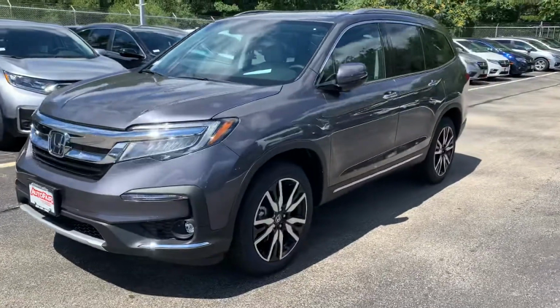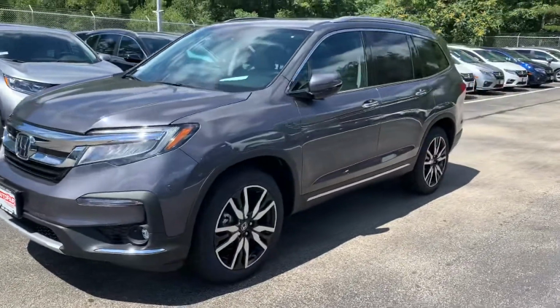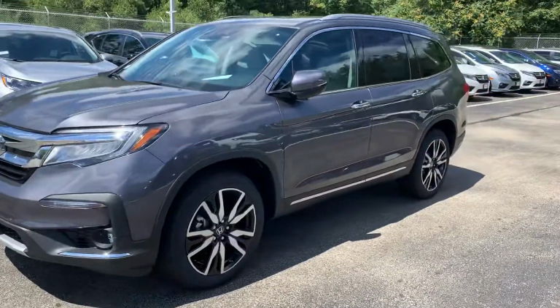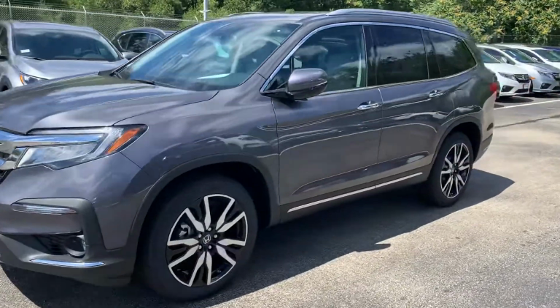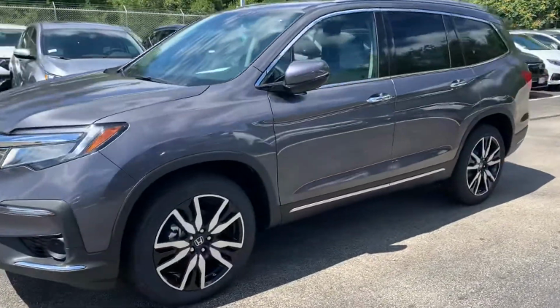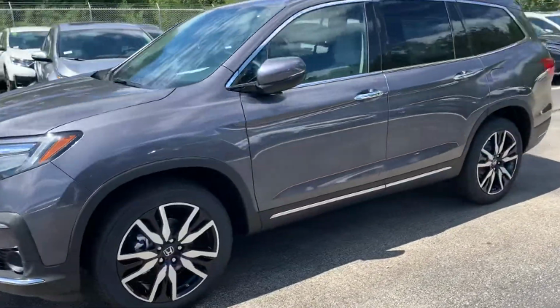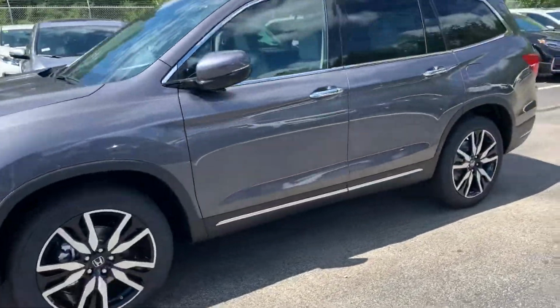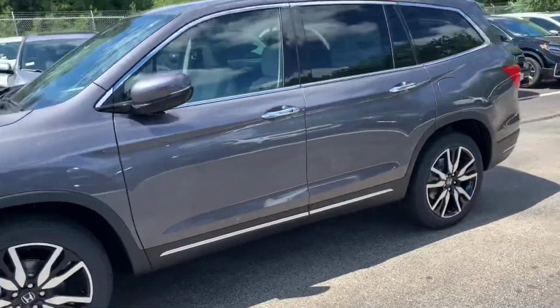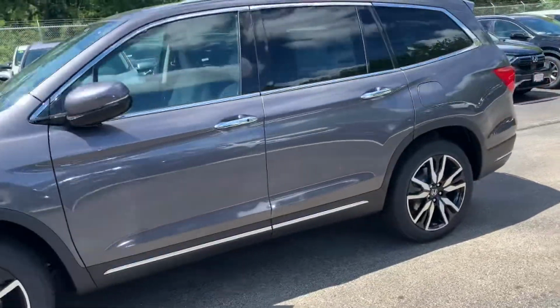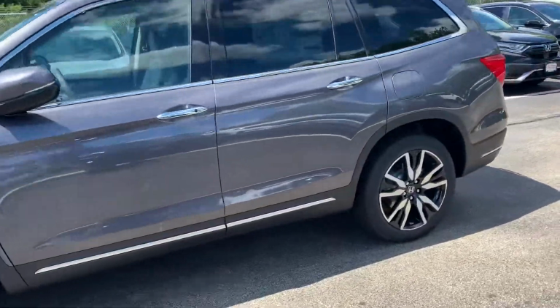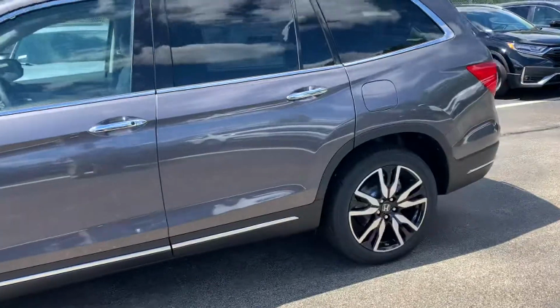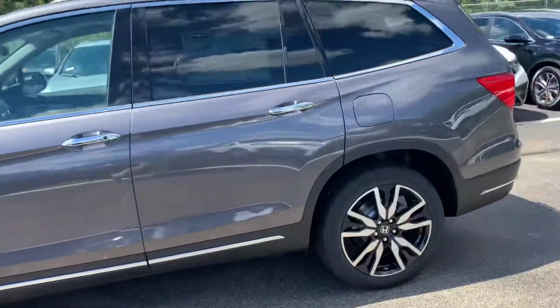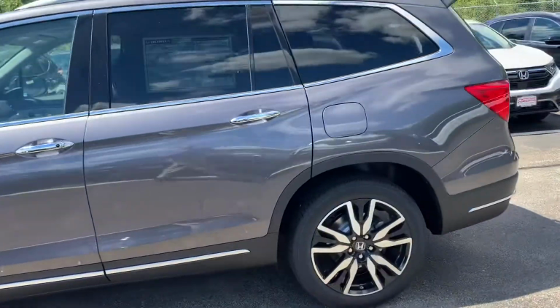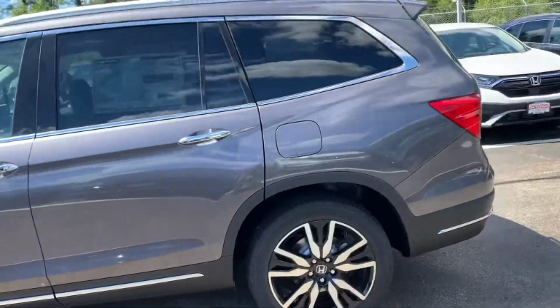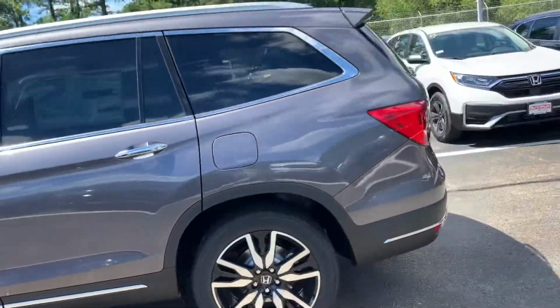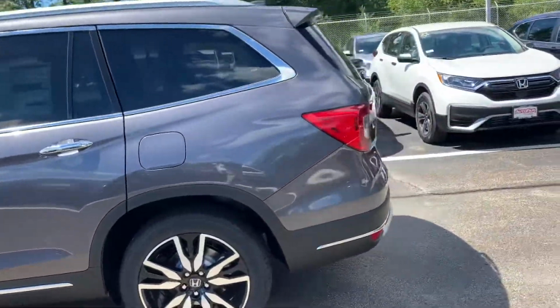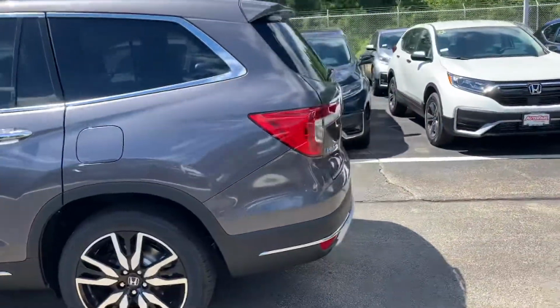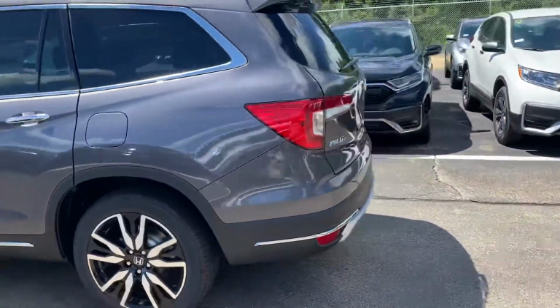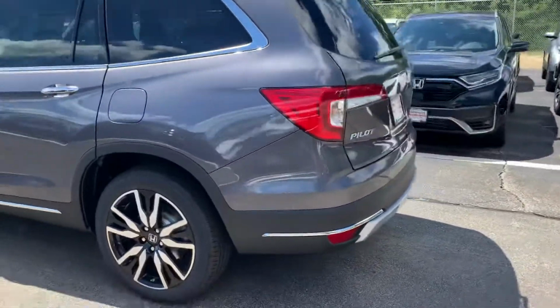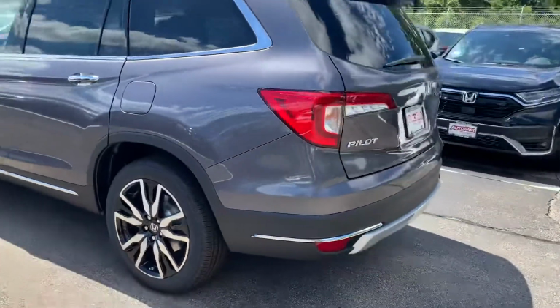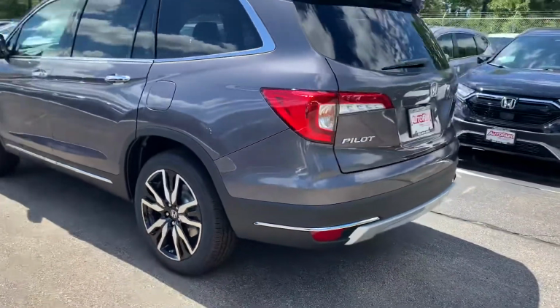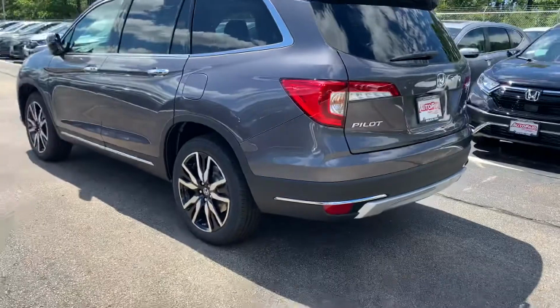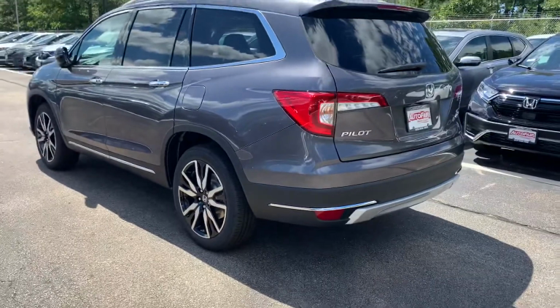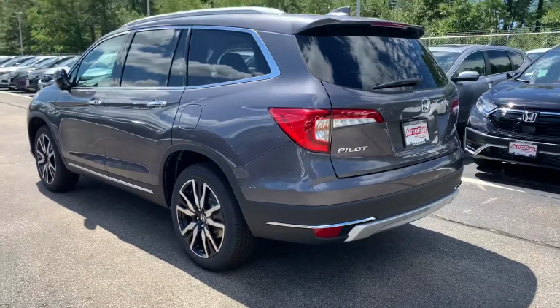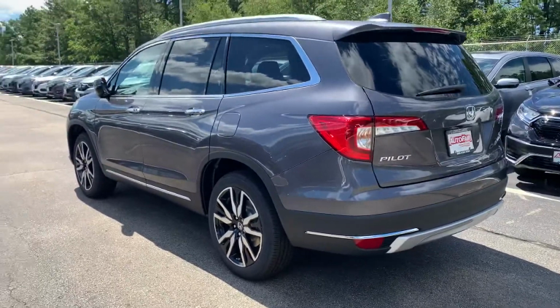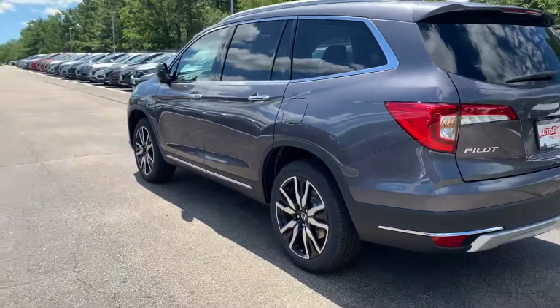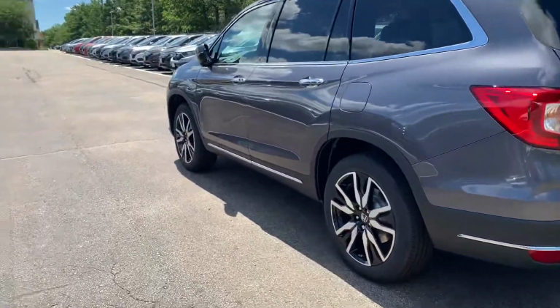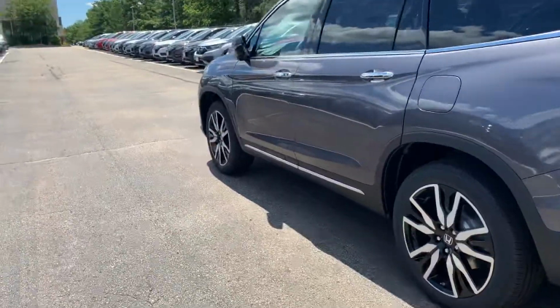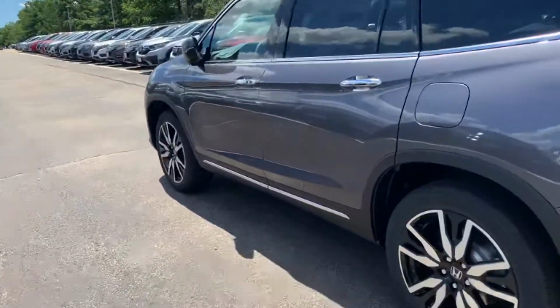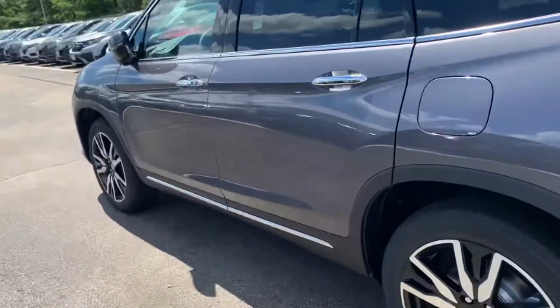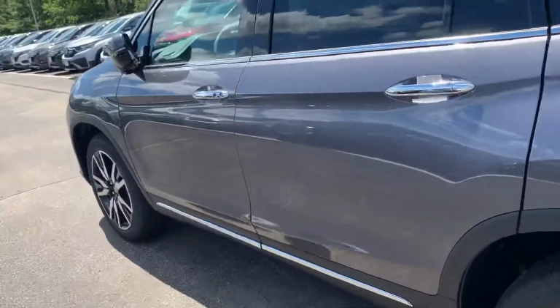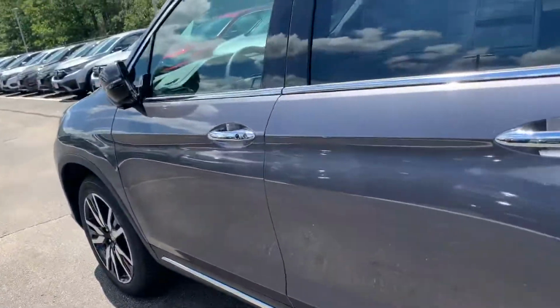As you can see, this vehicle is designed with rugged durability in mind, as well as classic sophistication. That design philosophy carries throughout the entire vehicle, front to back, as well as inside, which I'll walk you into right now.